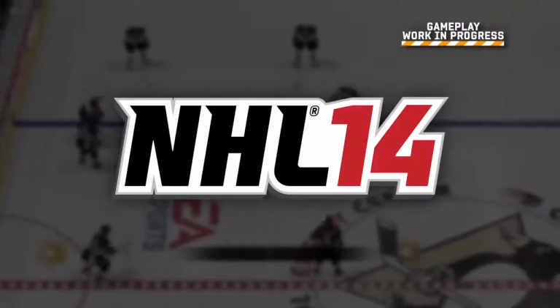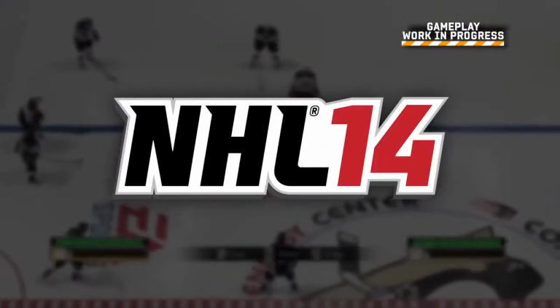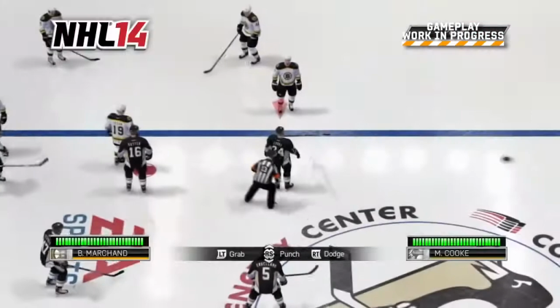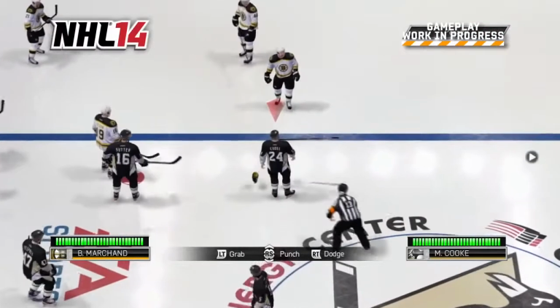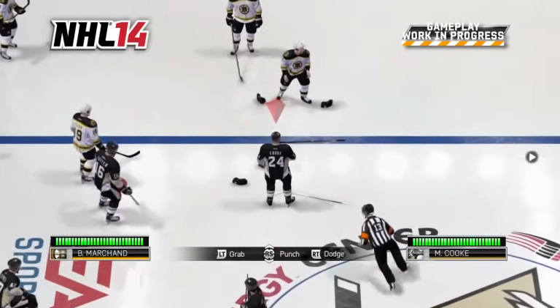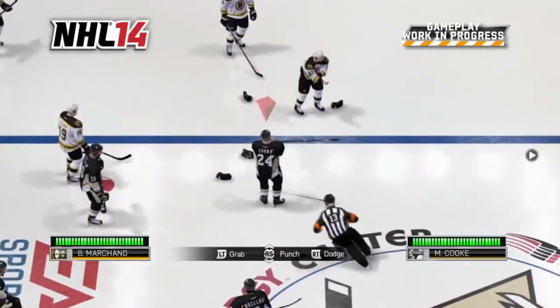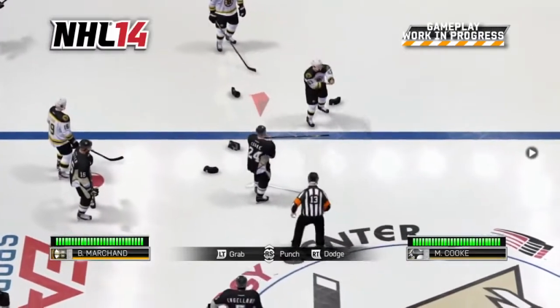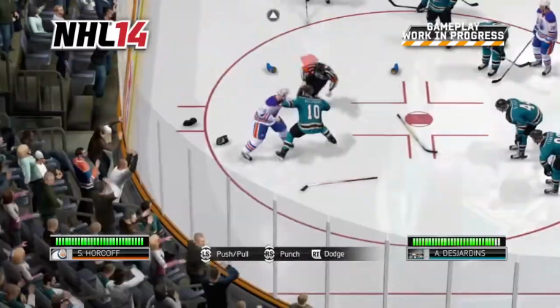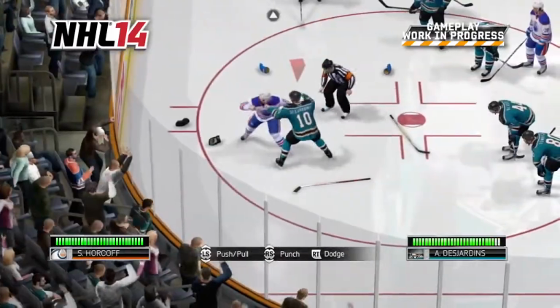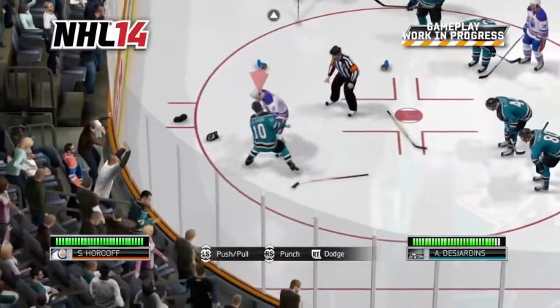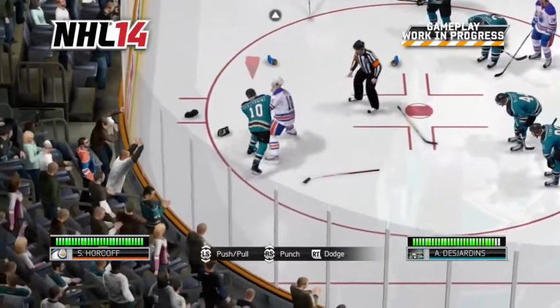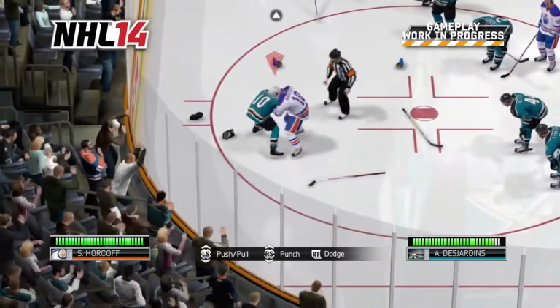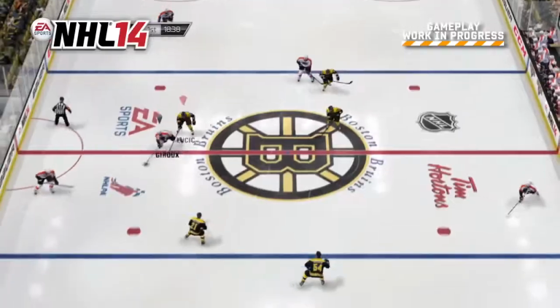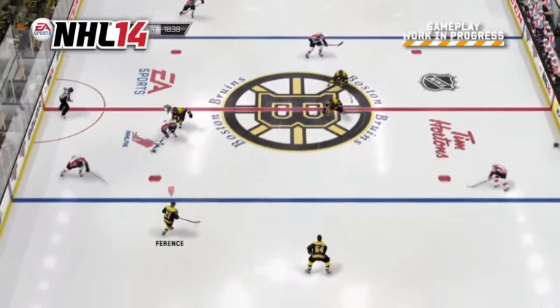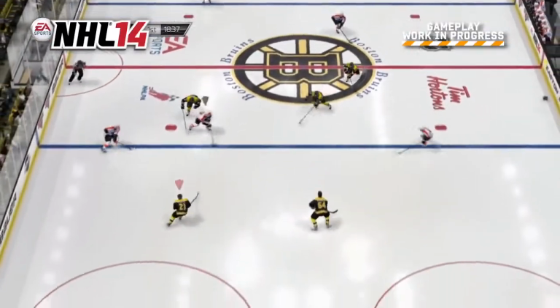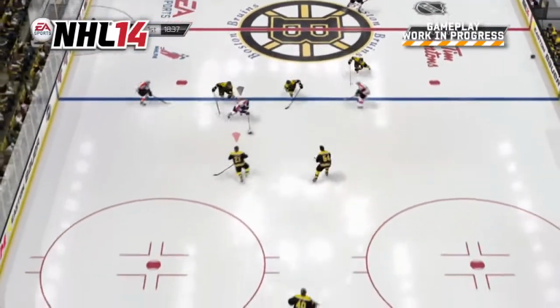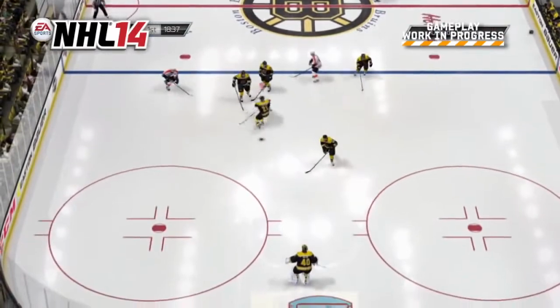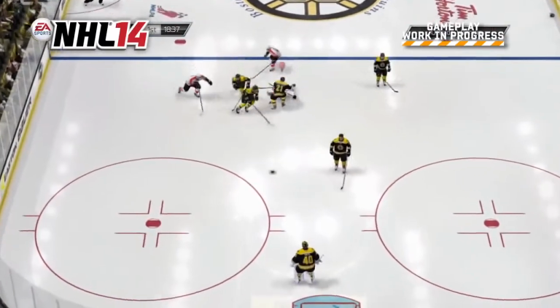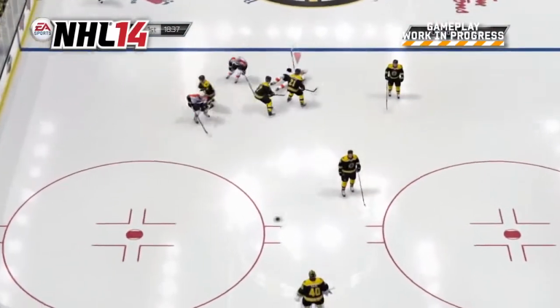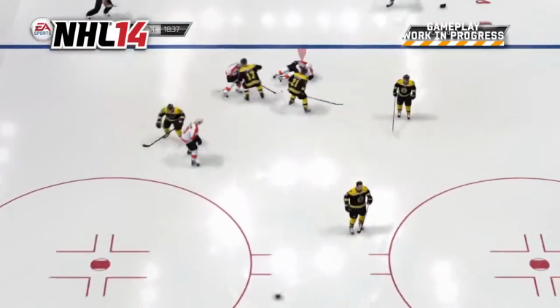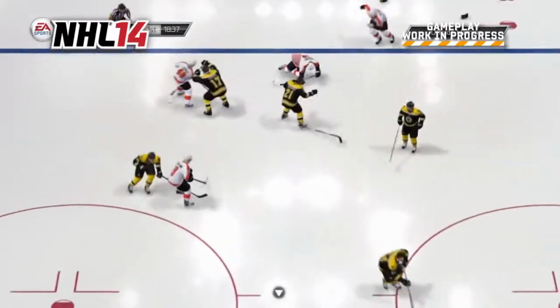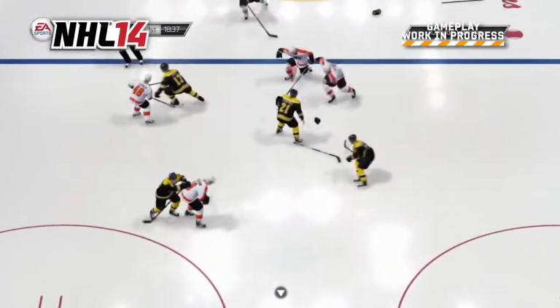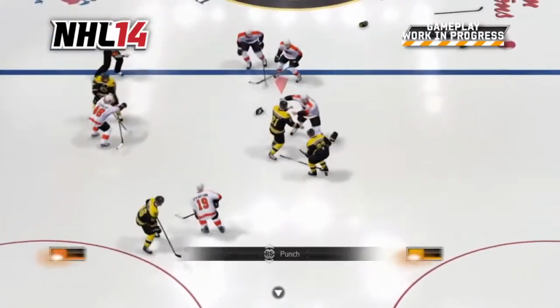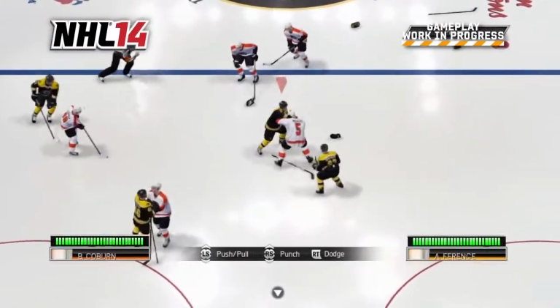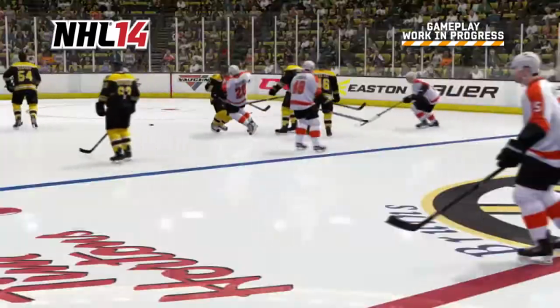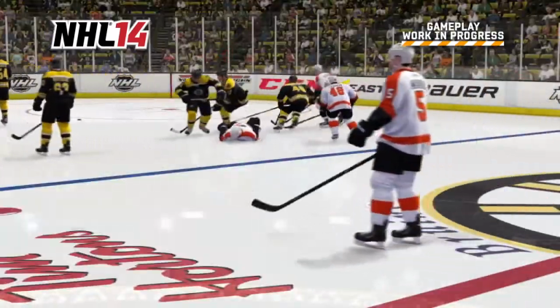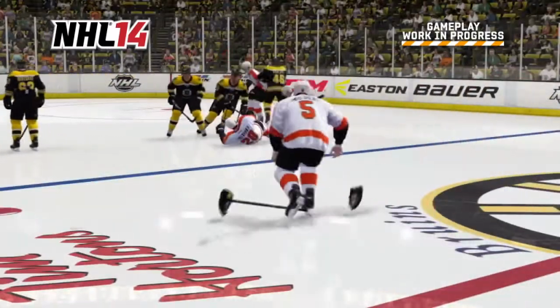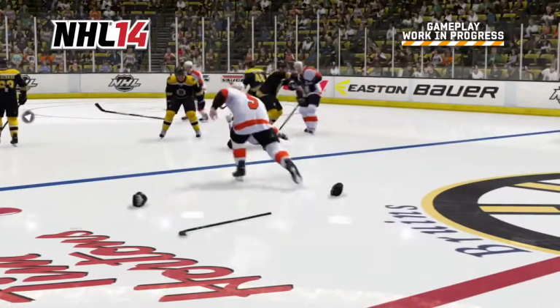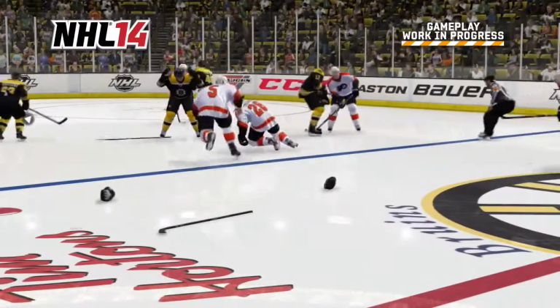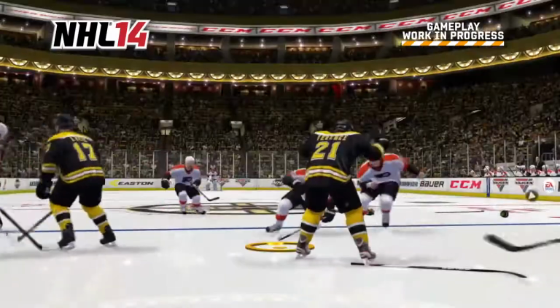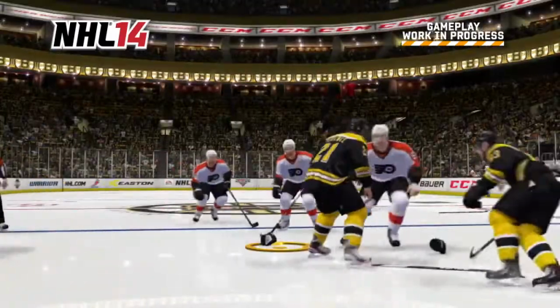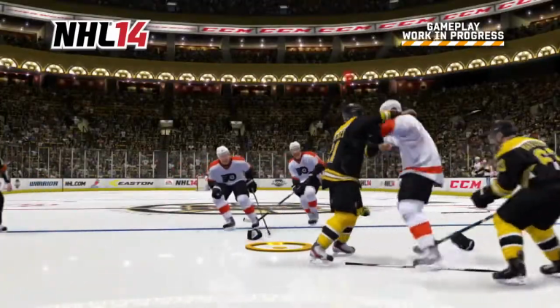The Enforcer Engine delivers fights in a brand-new third-person presentation and are a direct result of what happens on the ice. Watch here as Bruins defenseman Andrew Ferentz lays out Flyers superstar Claude Giroux after the whistle. The AI responds to the hit and Braden Coburn goes after Ferentz to settle the score.